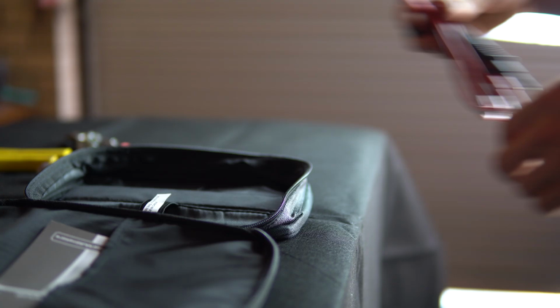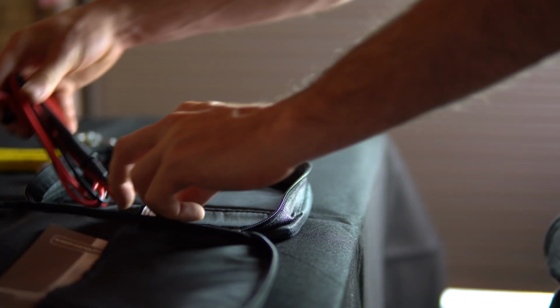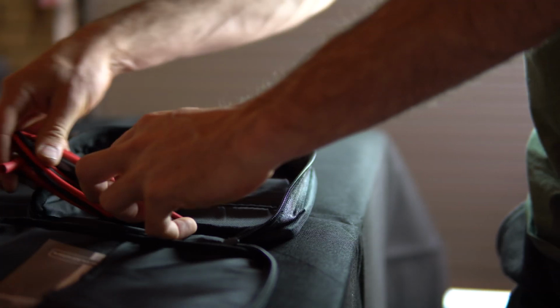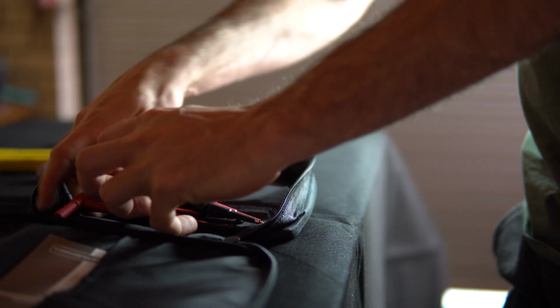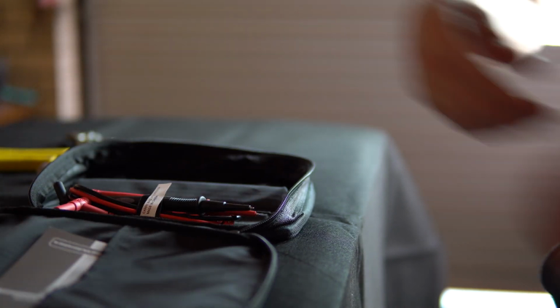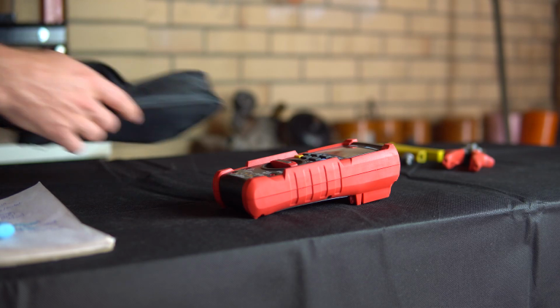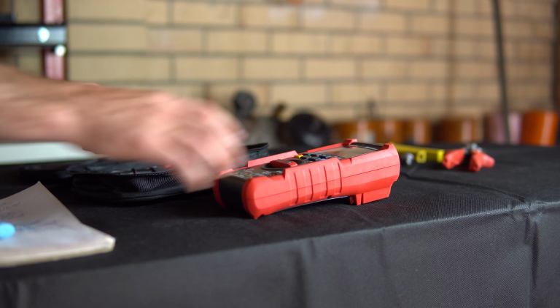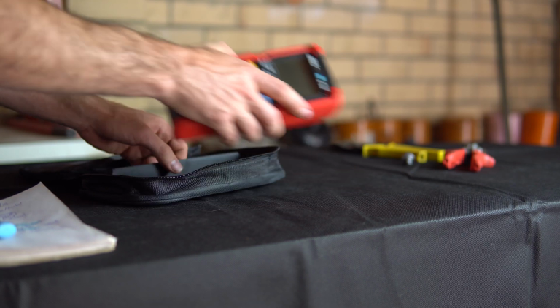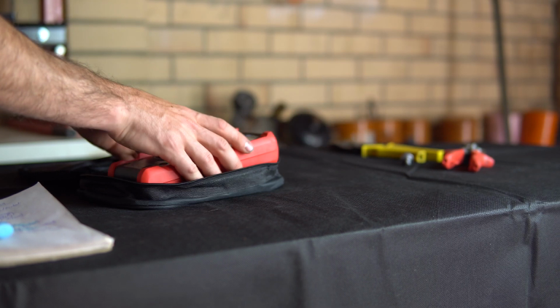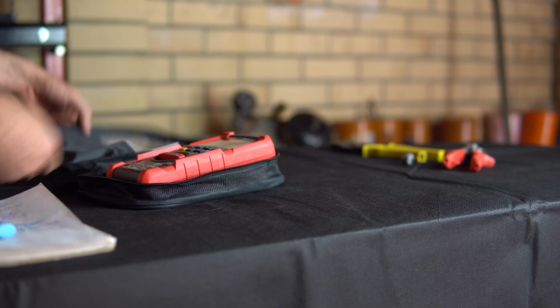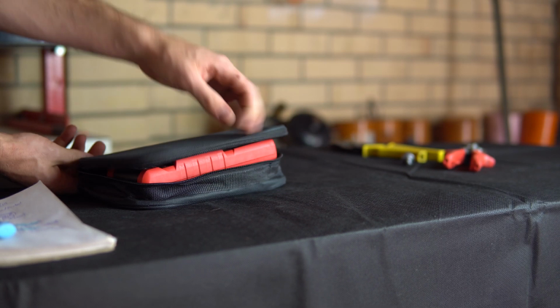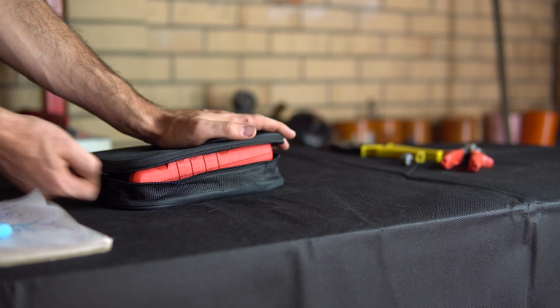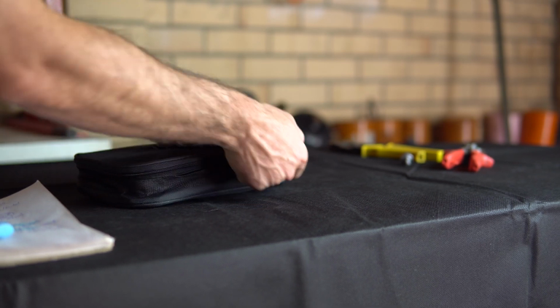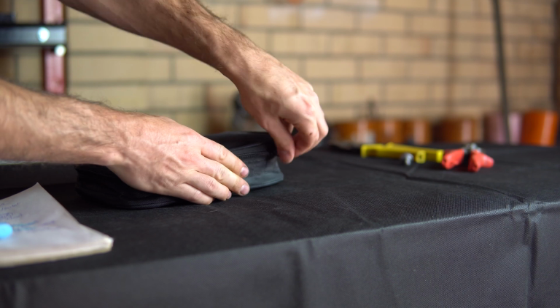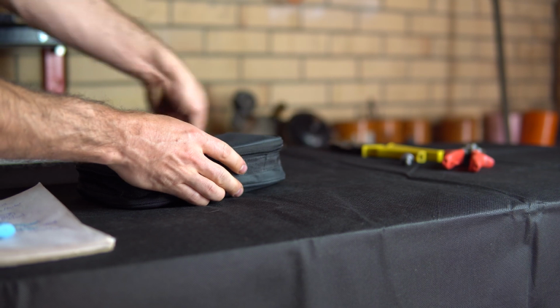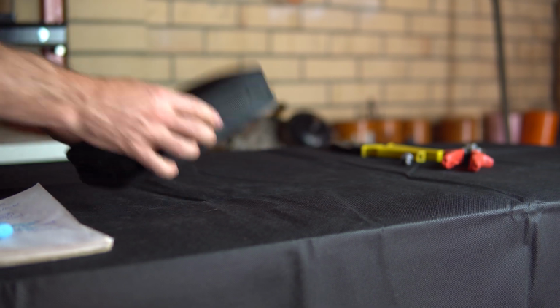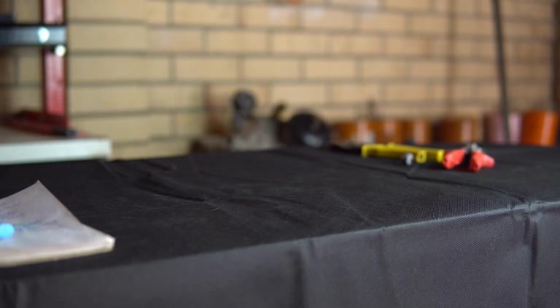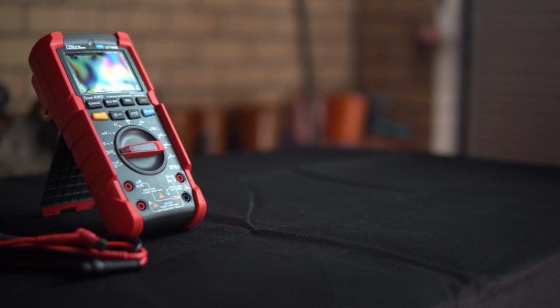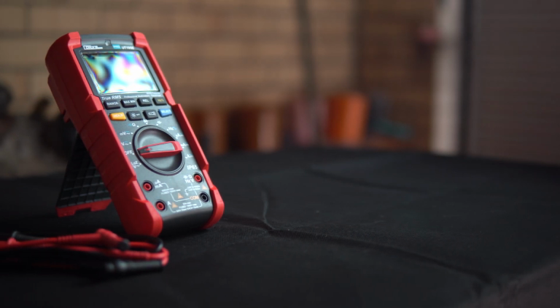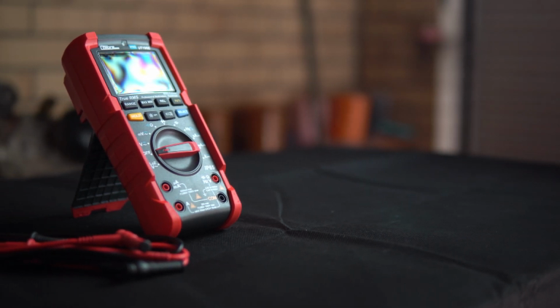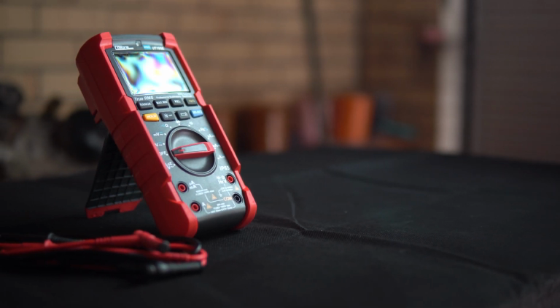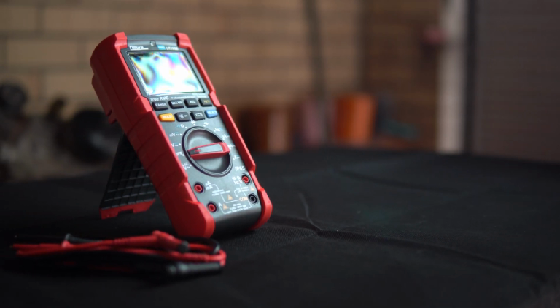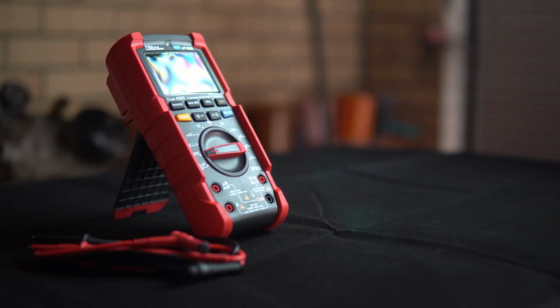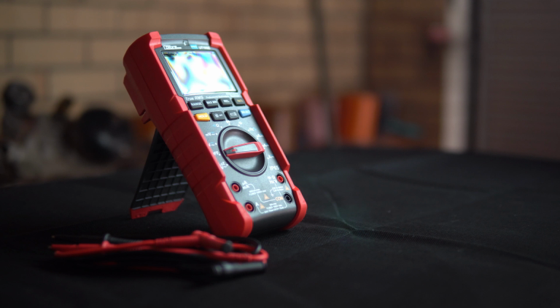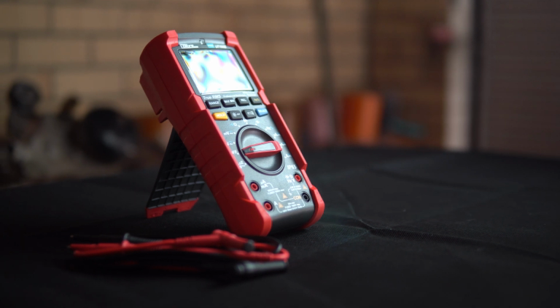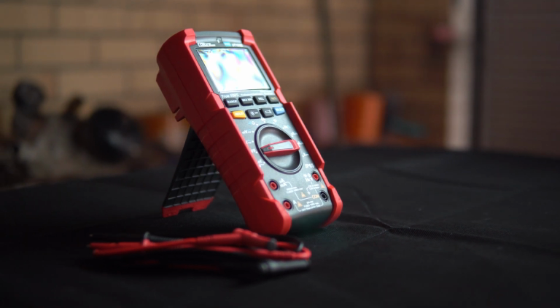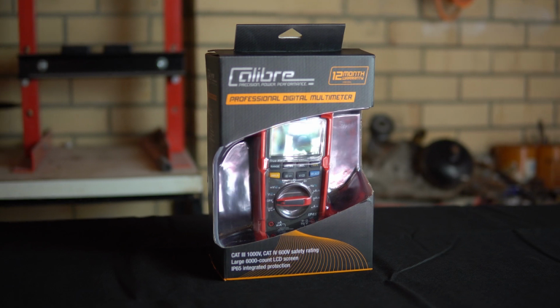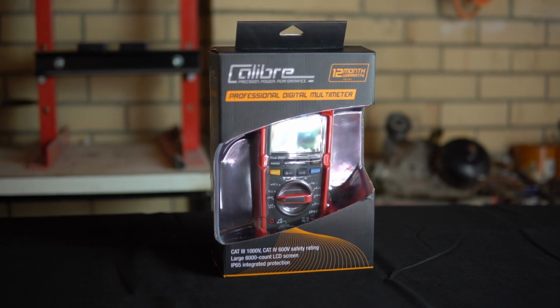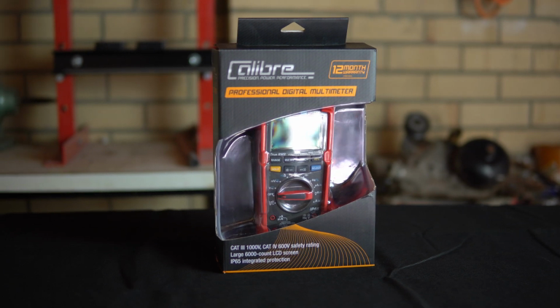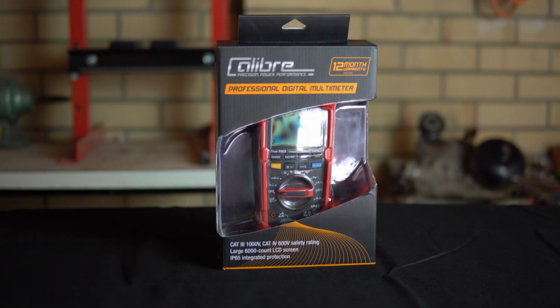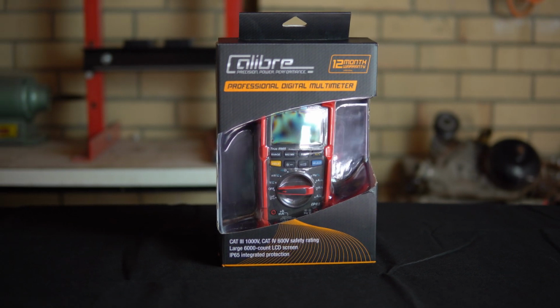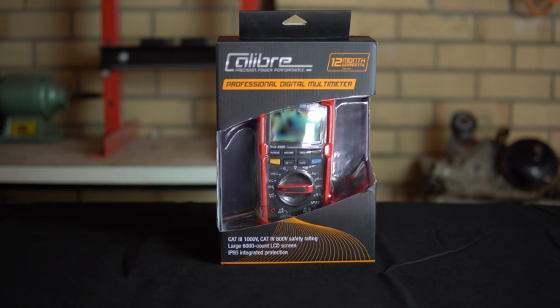When you're done, slip the multimeter into its handy carry bag and call it a day. Whether you're a professional or not, you should always get the right tool for the job. So if you have an electrical job that needs doing right, then a Caliber Professional Digital Multimeter is what you need.